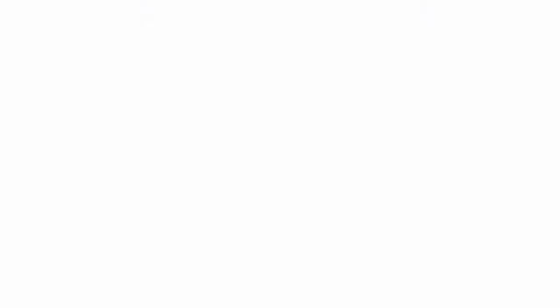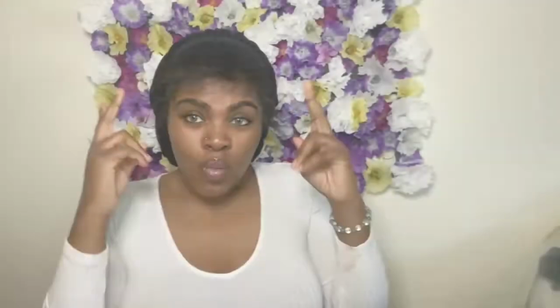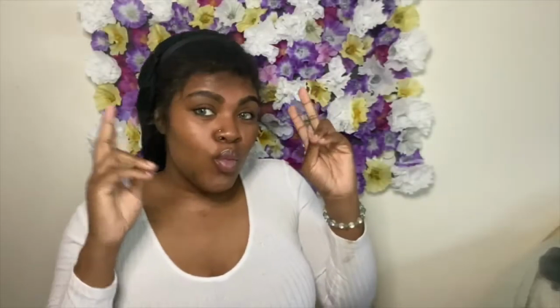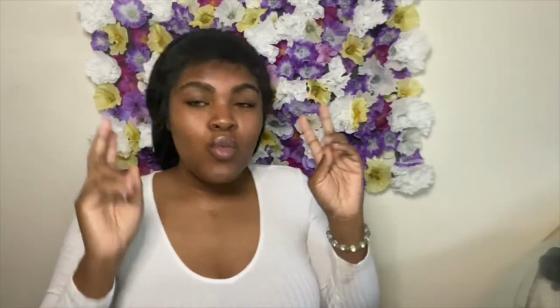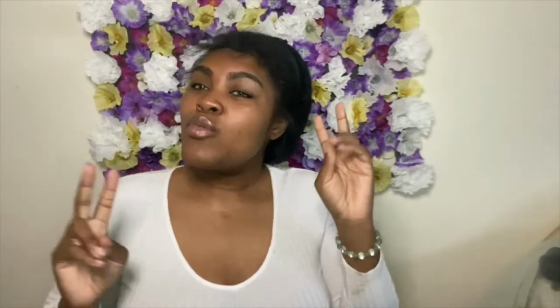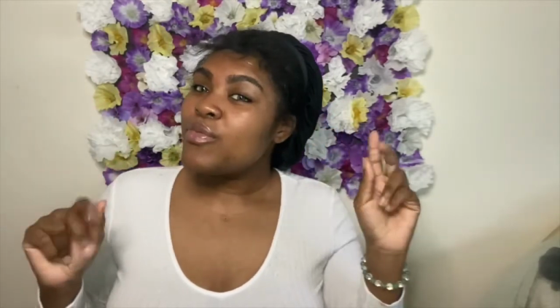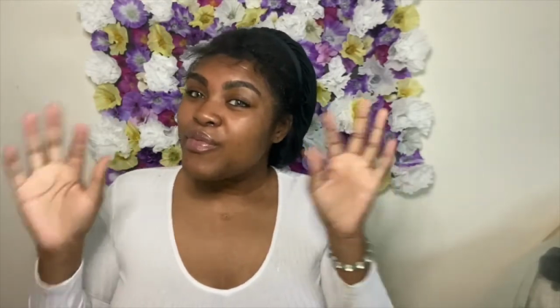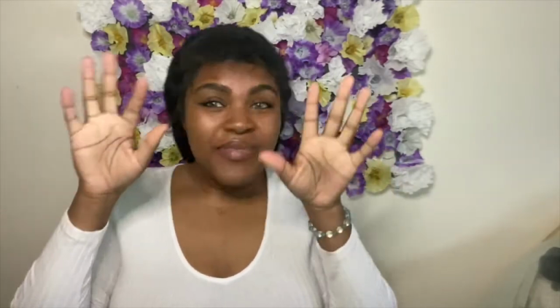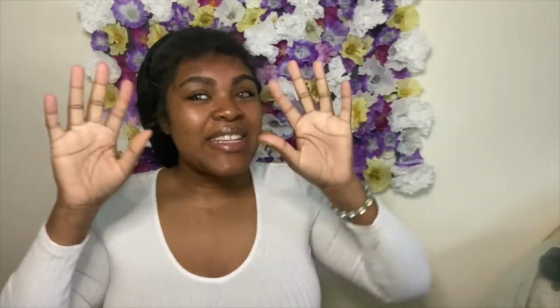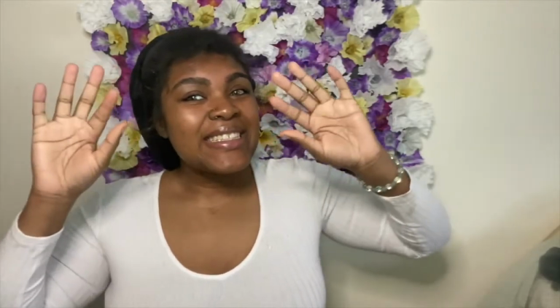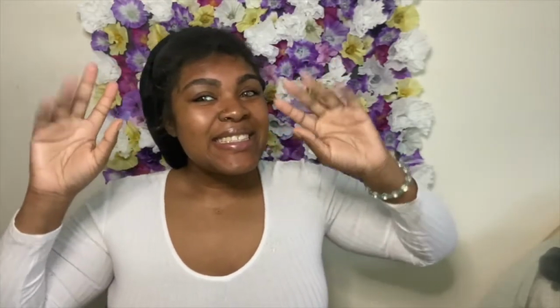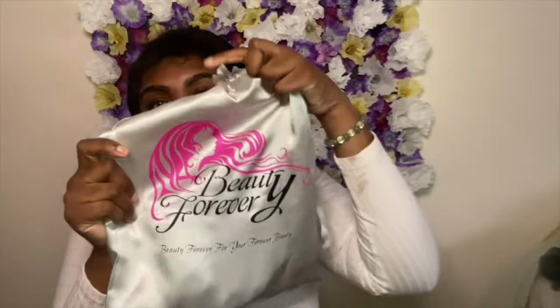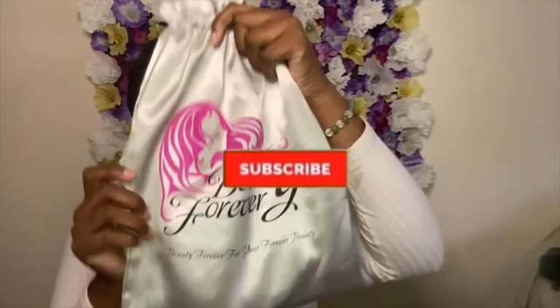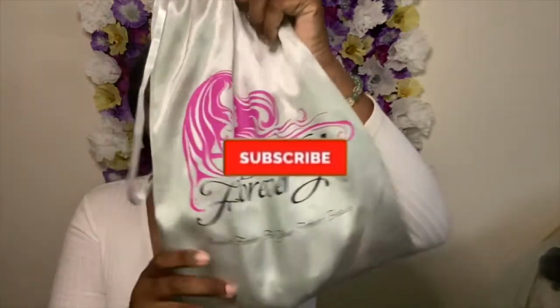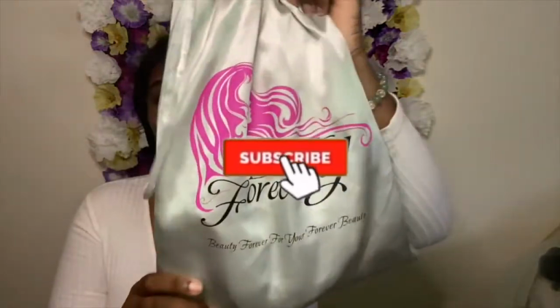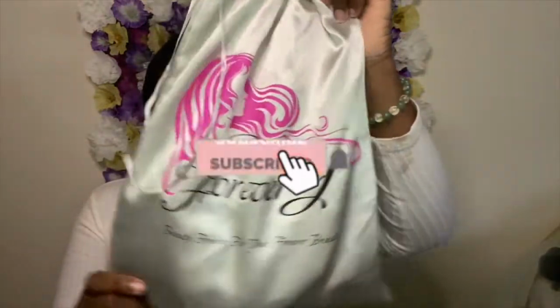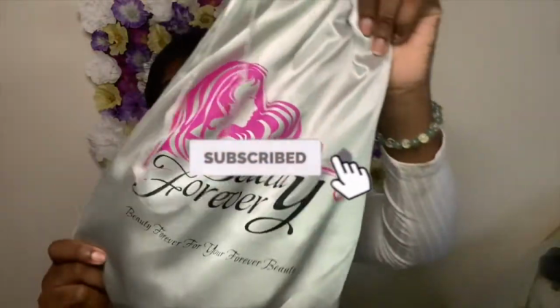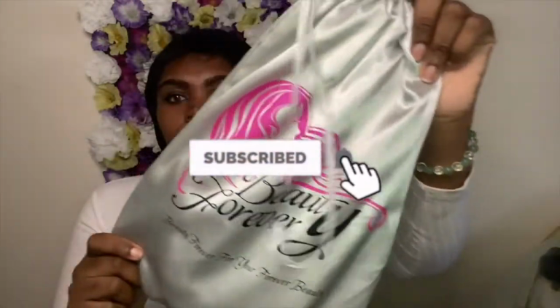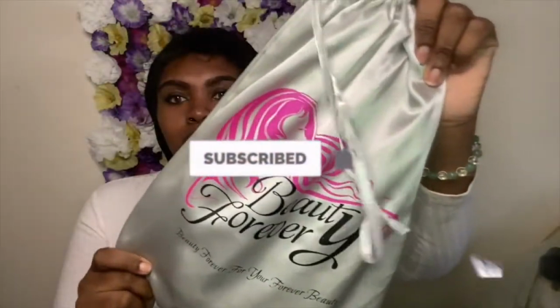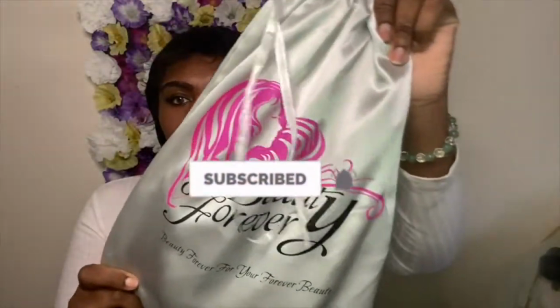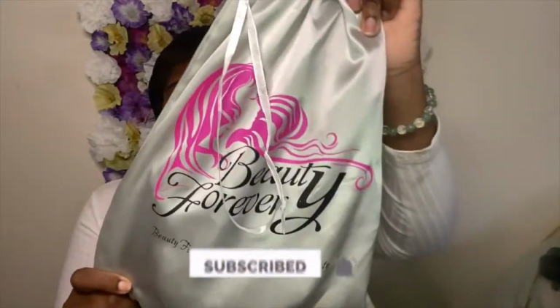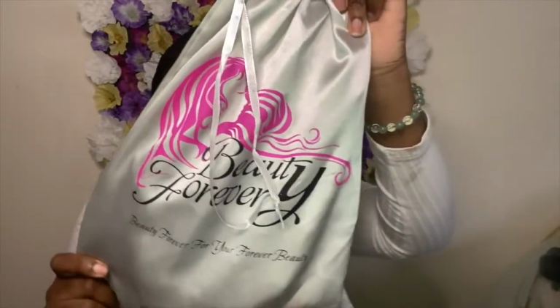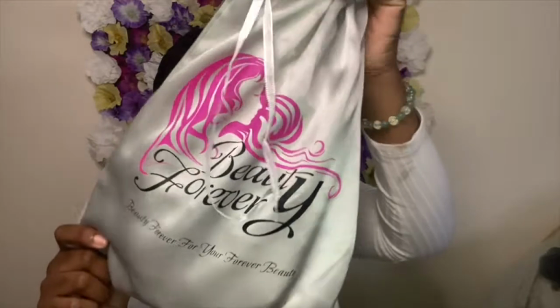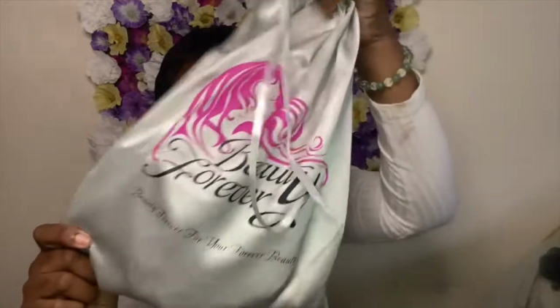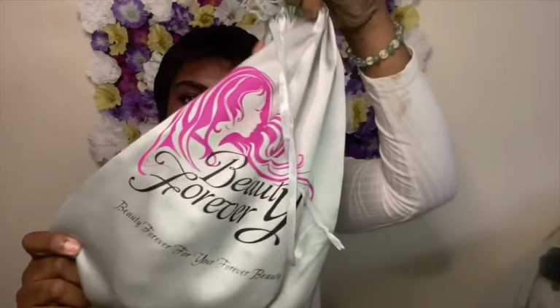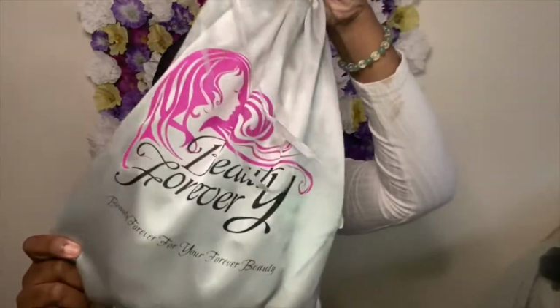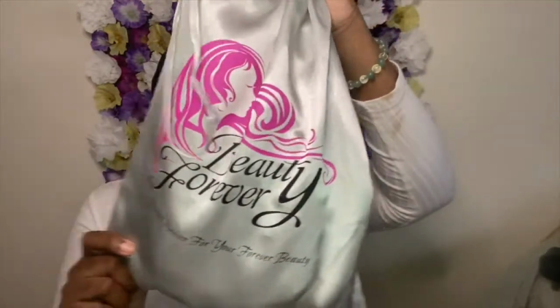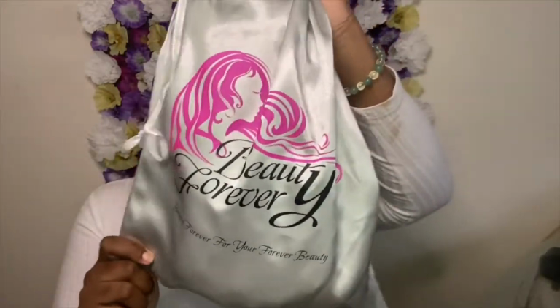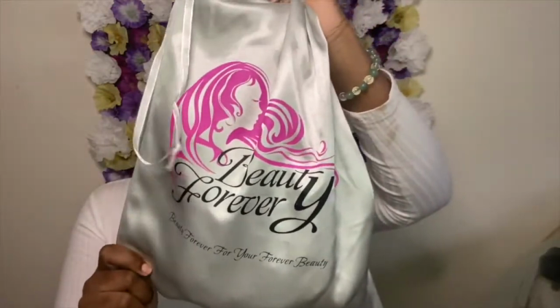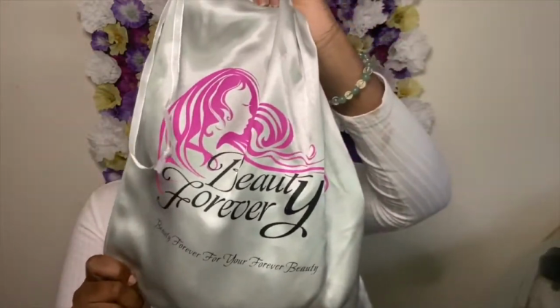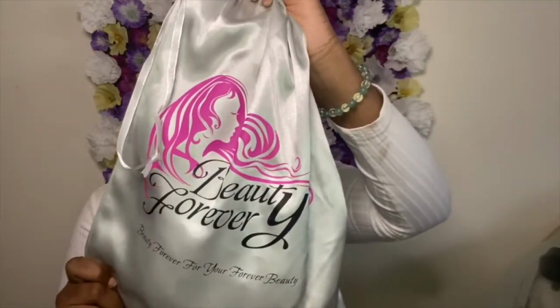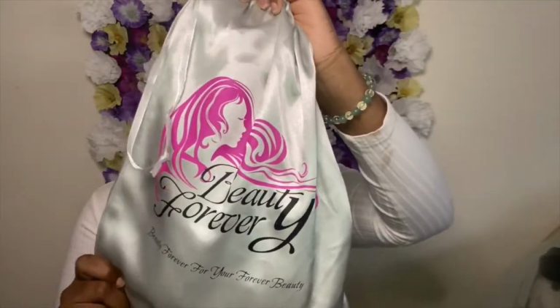What's good y'all, it's your girl Leah J — welcome, or welcome back to my channel. If you're new, make sure you hit that subscribe button and that post notification bell to stay alerted when I drop new content. This video today is all about this 24-inch water wave headband wig I purchased from Beauty Forever Hair.